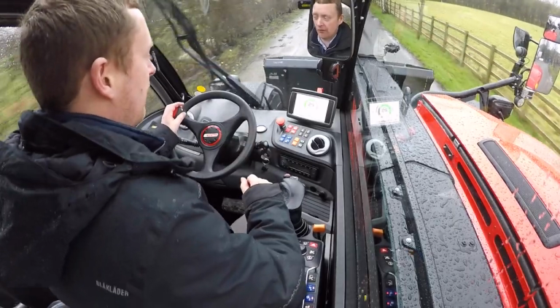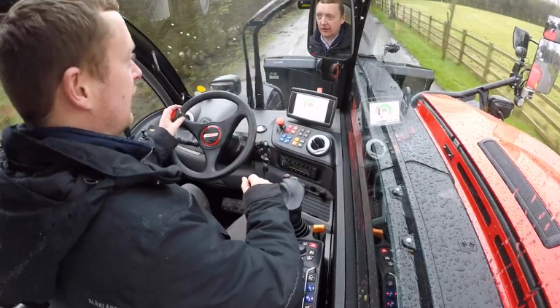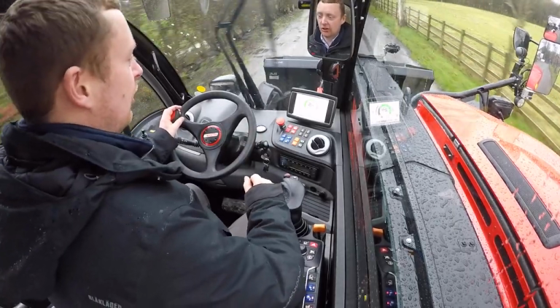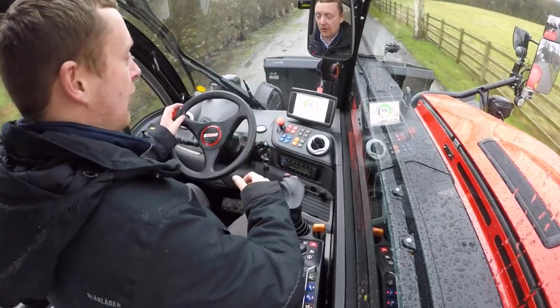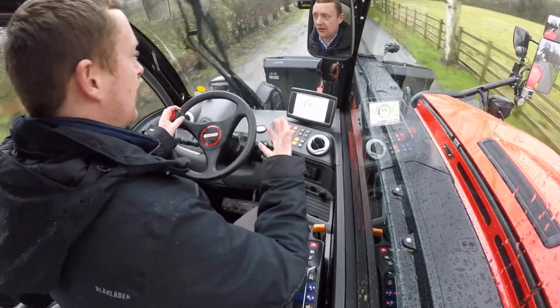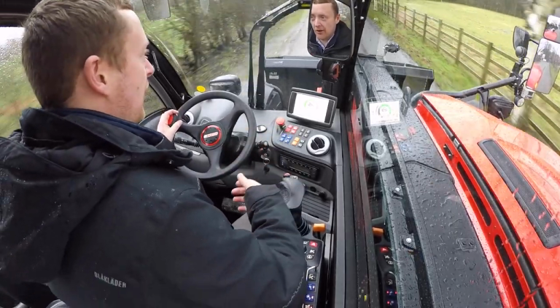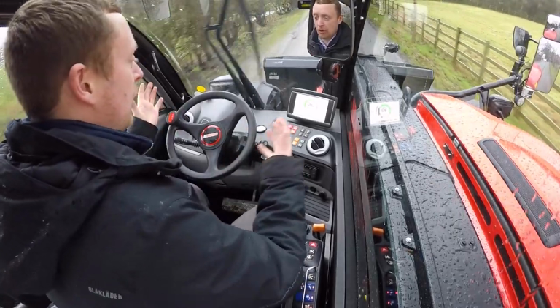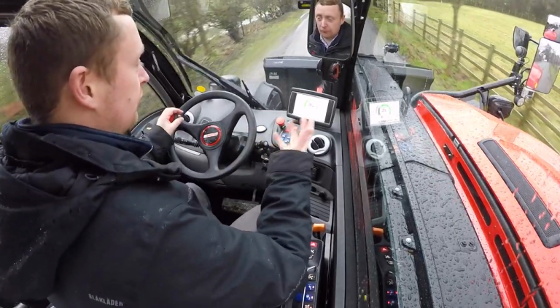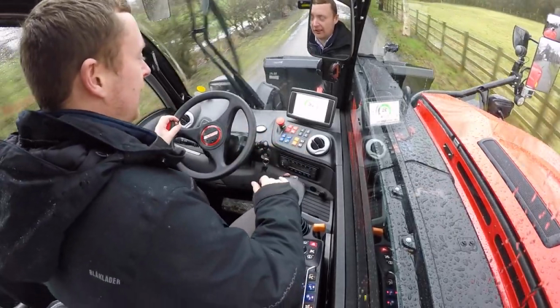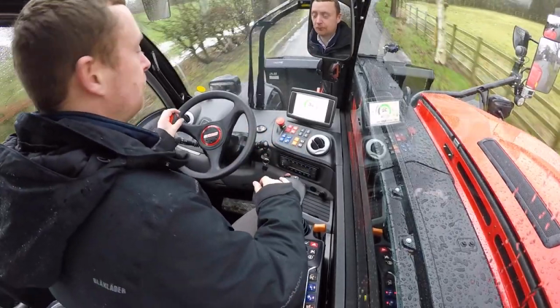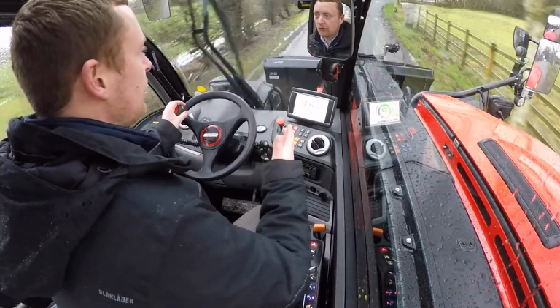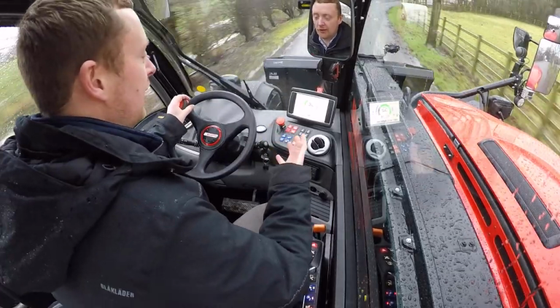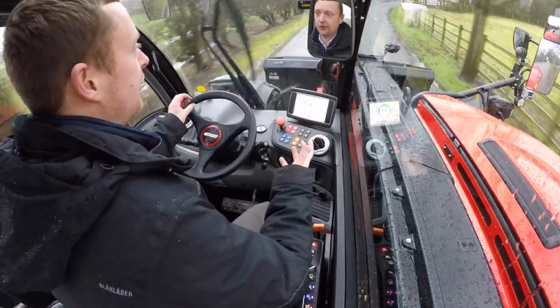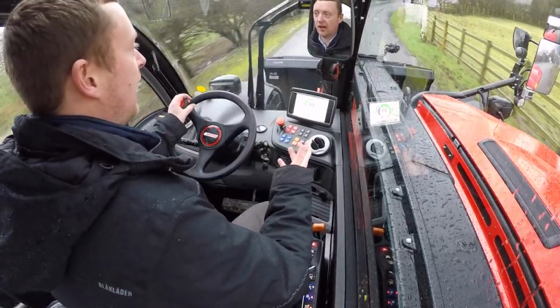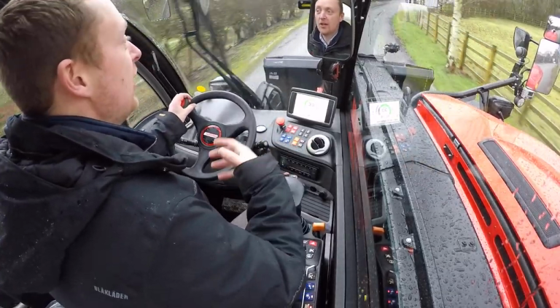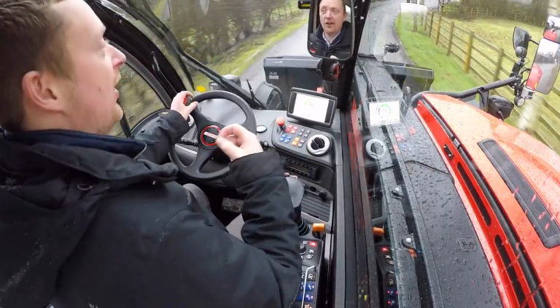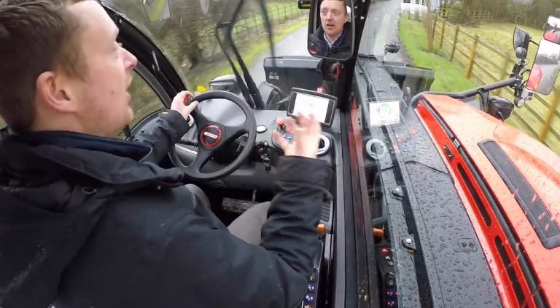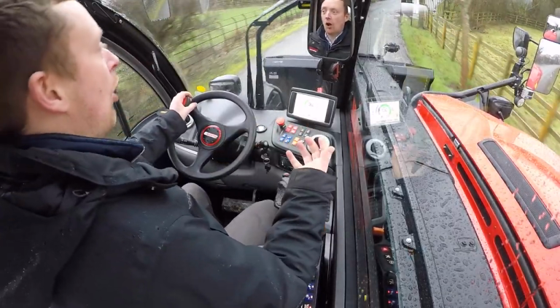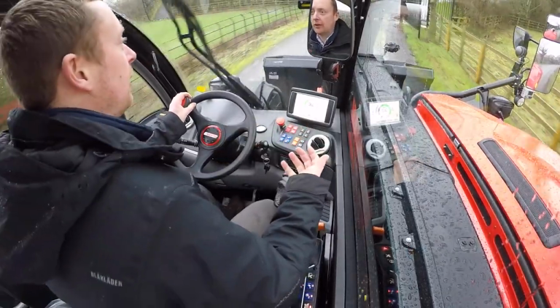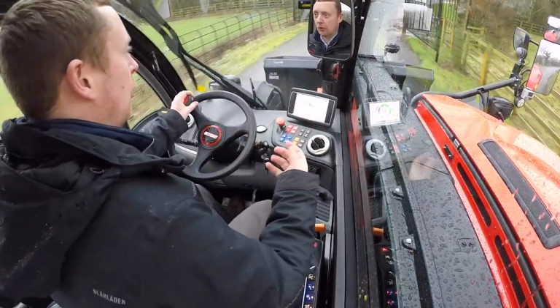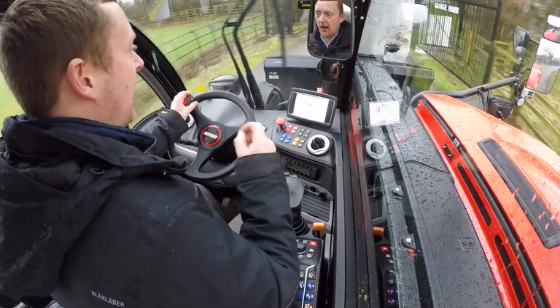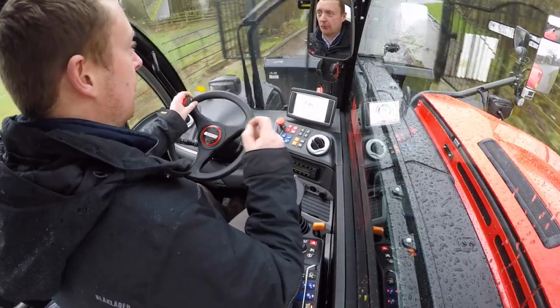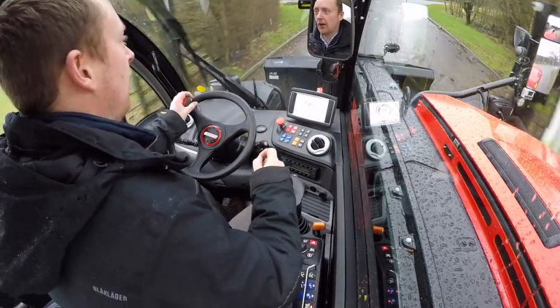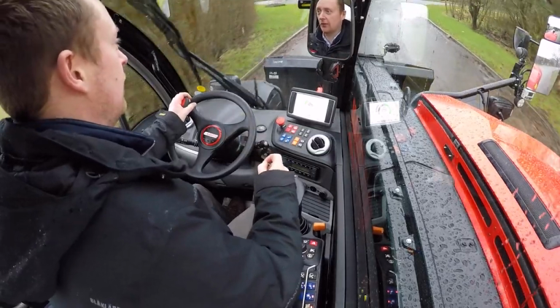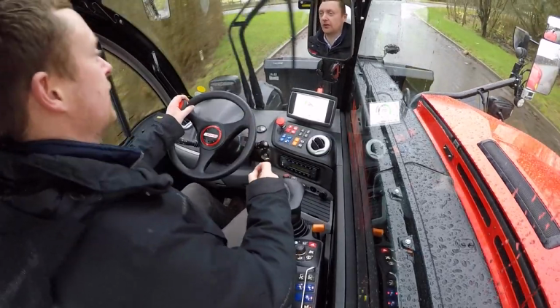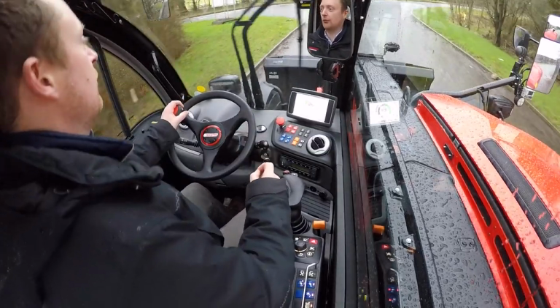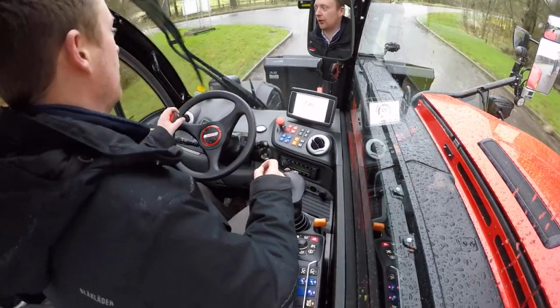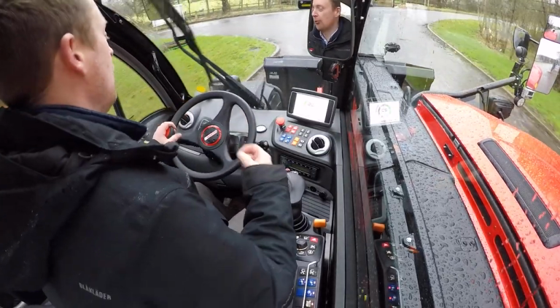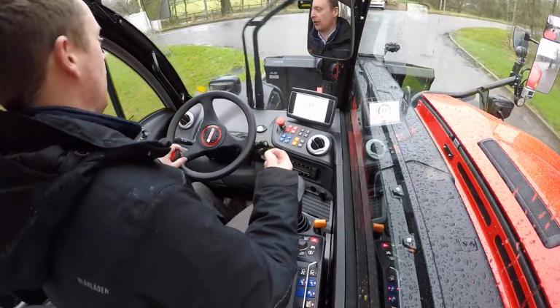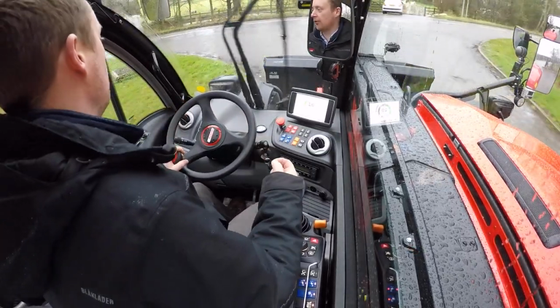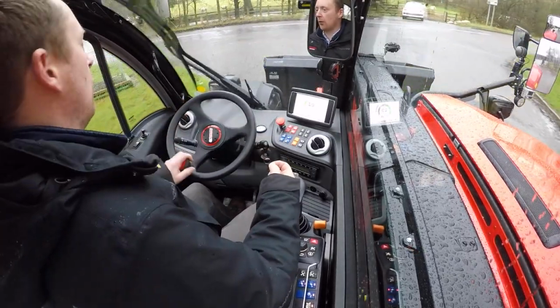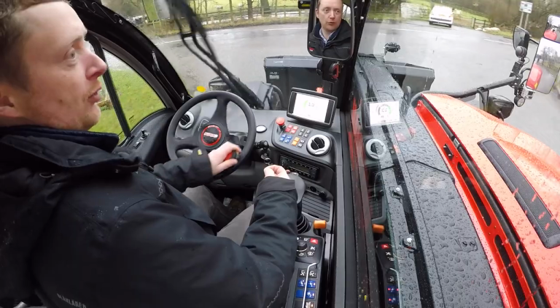The Yamaha 4.6 litre 141 horsepower engine does a very nice job of driving this machine on without being too loud. Travelling at nearly 35 km/h and it's a very very quiet transmission.